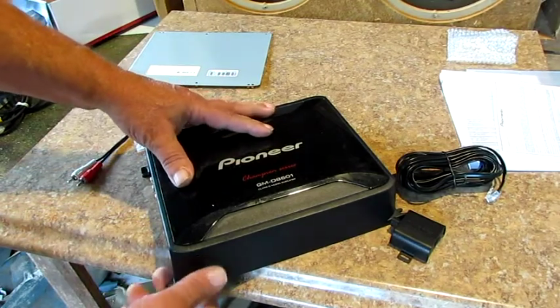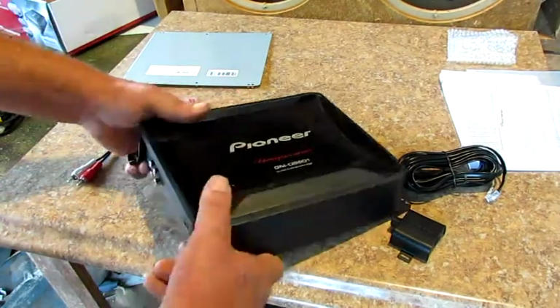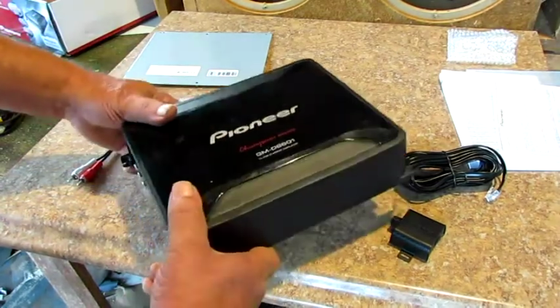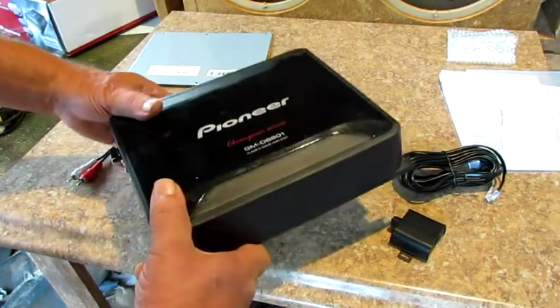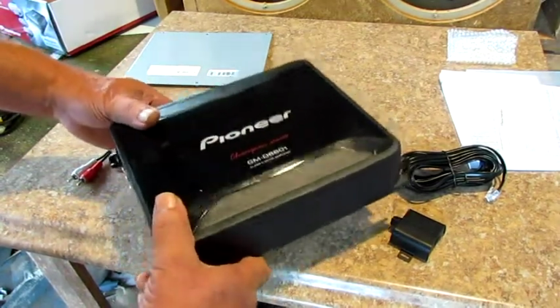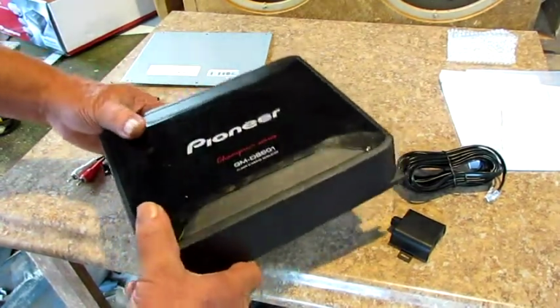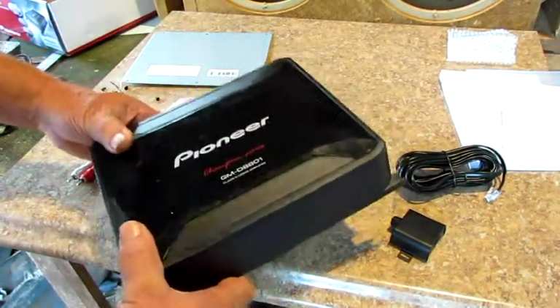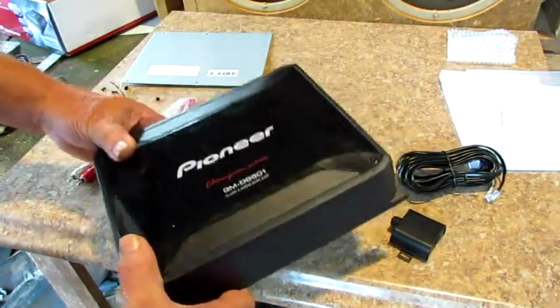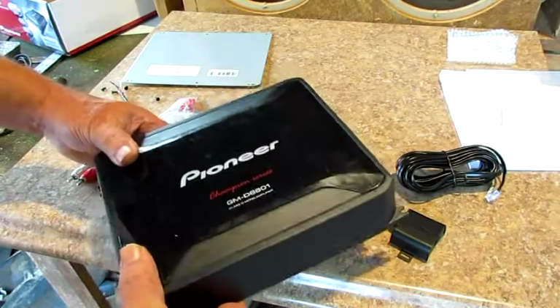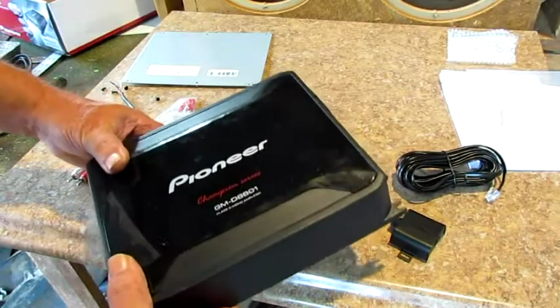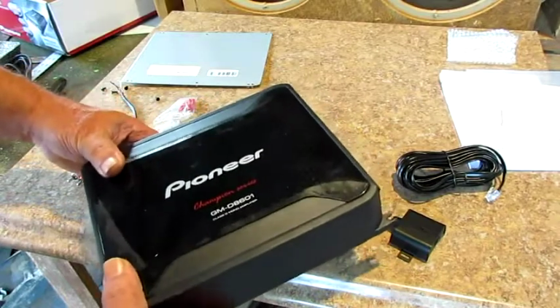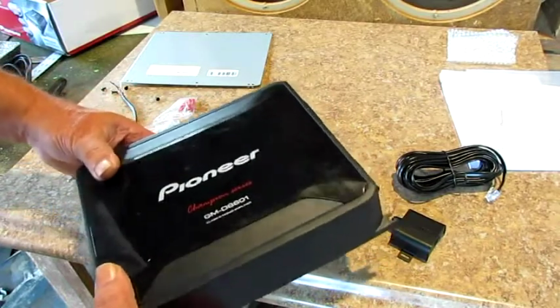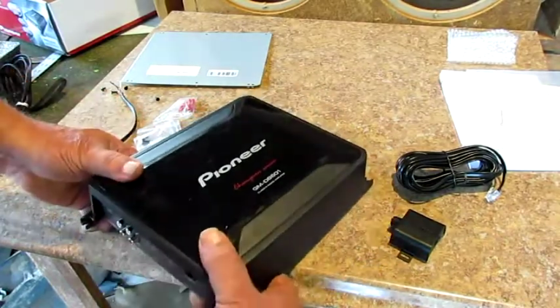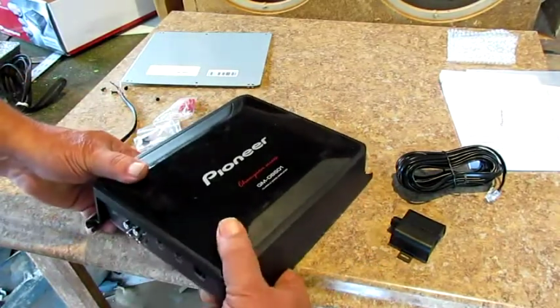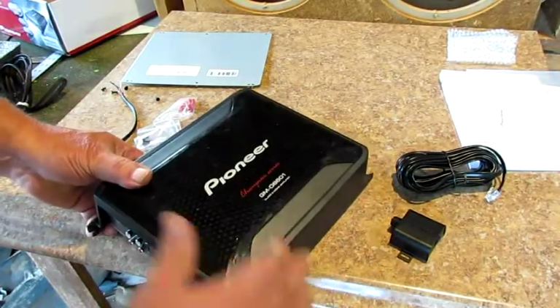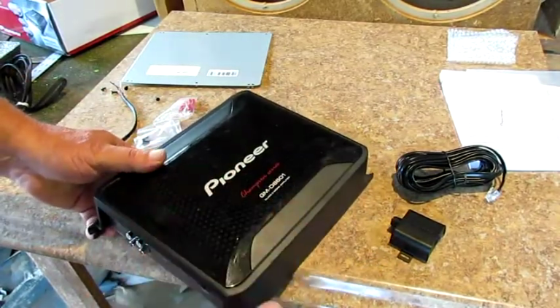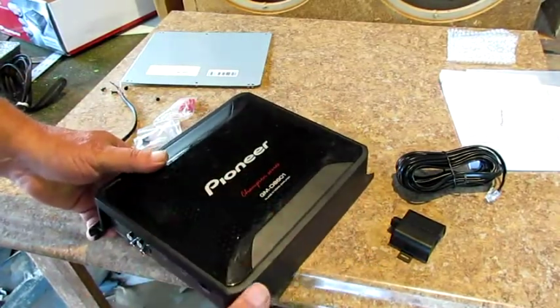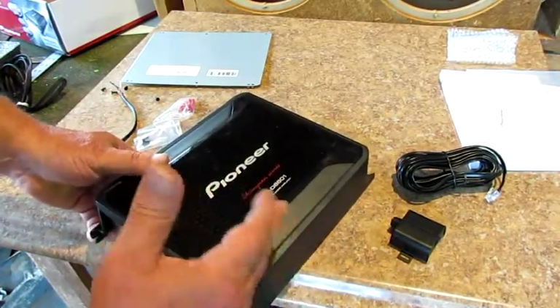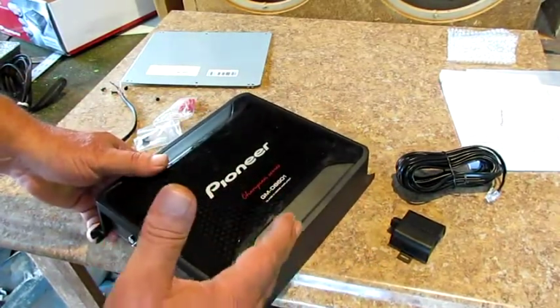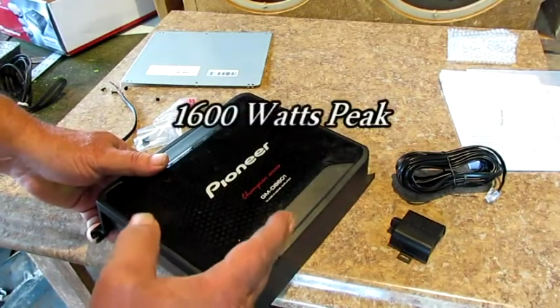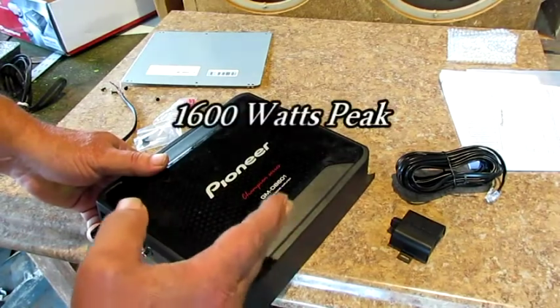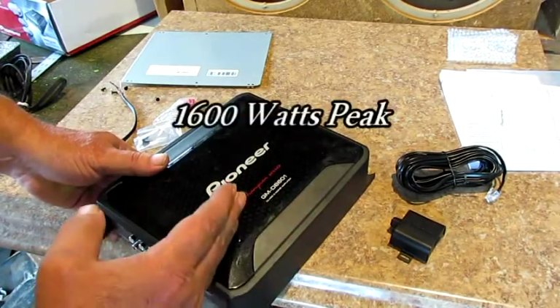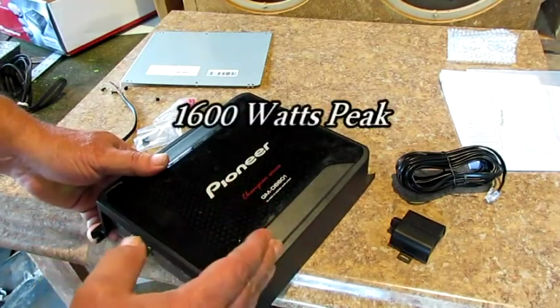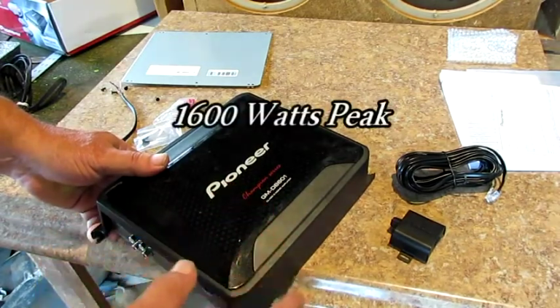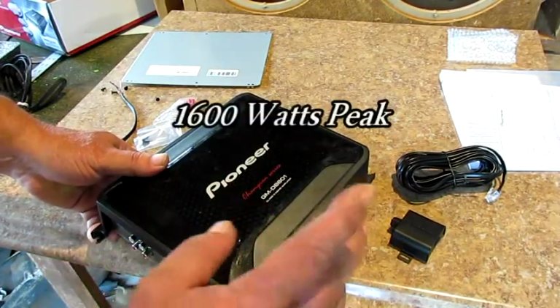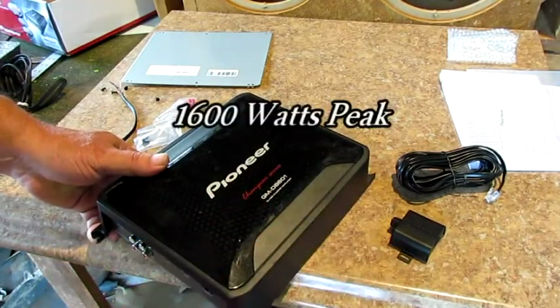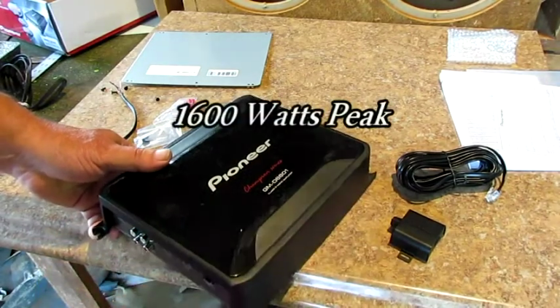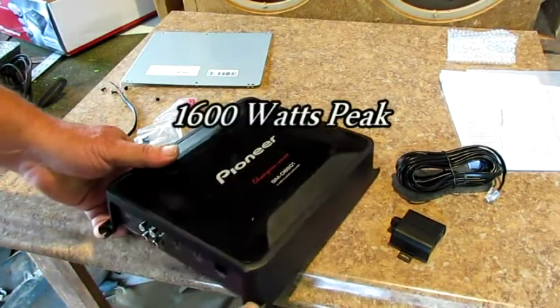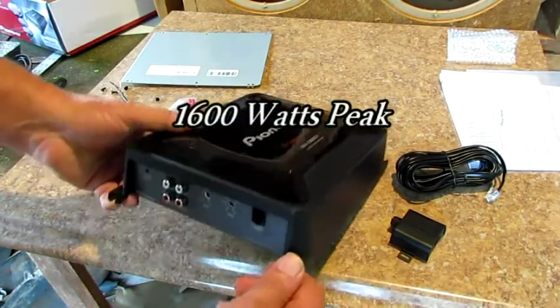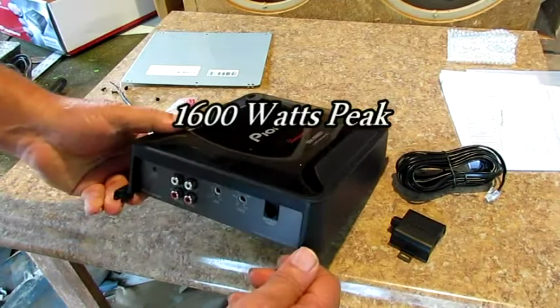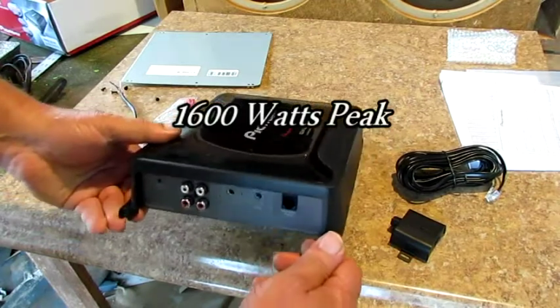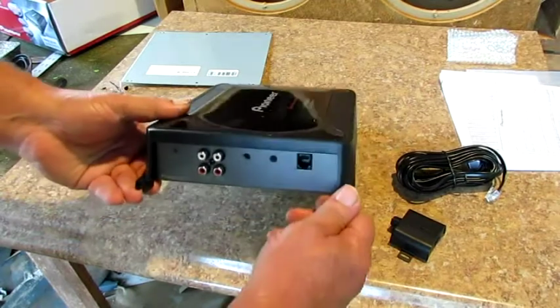Let me tell you about the weight of it — this thing right here is heavy as rip. I don't see how you can beat it for the money. It's 800 watts RMS at one ohm, and that's a bunch of power.